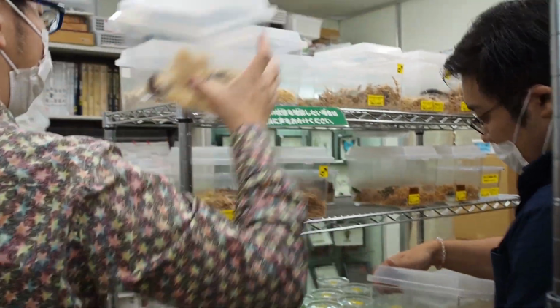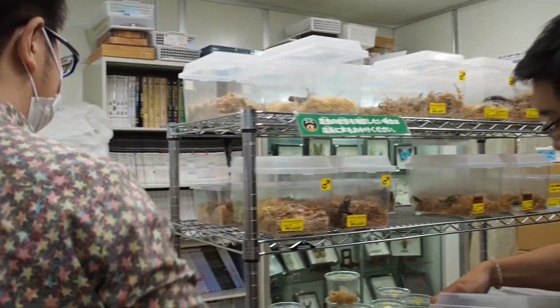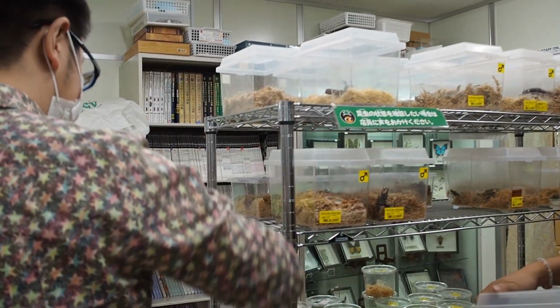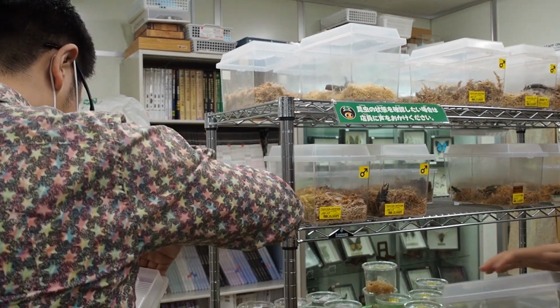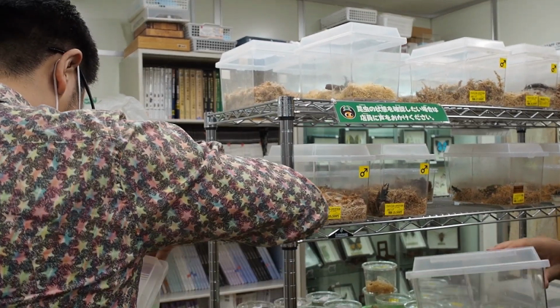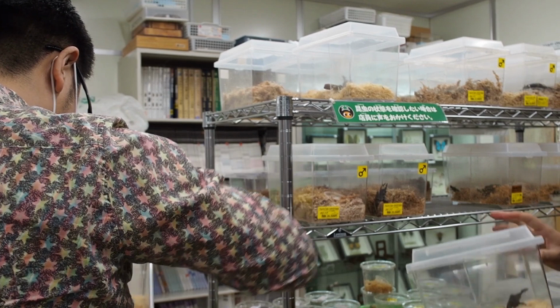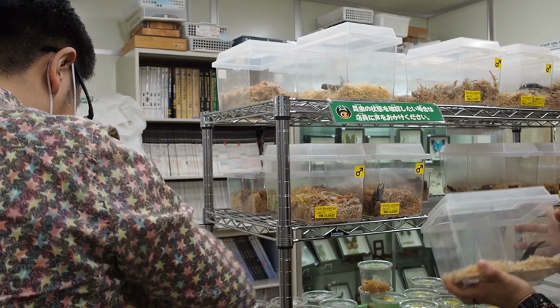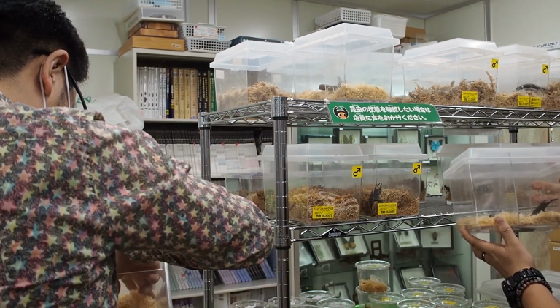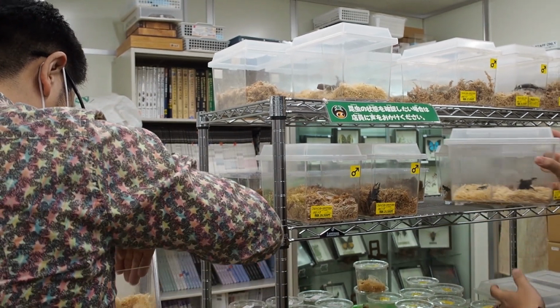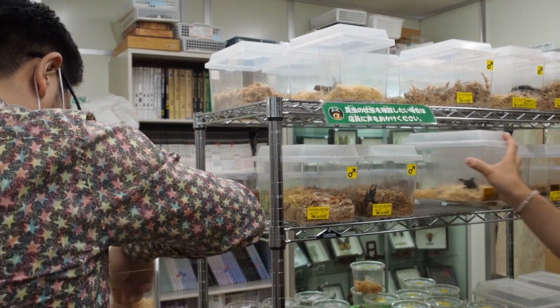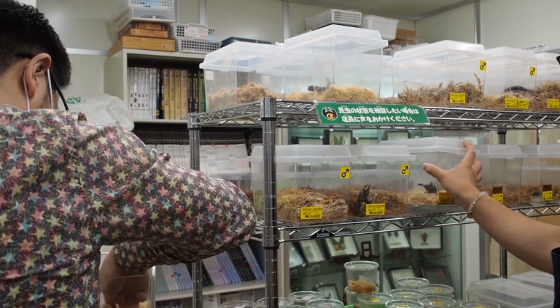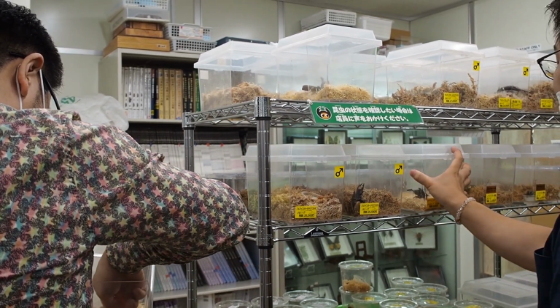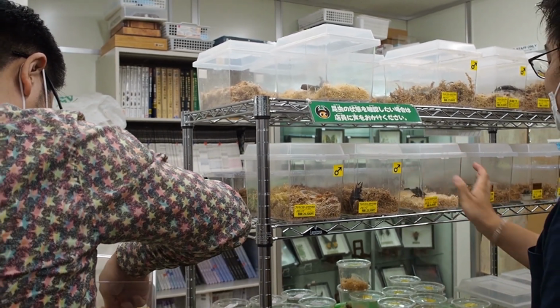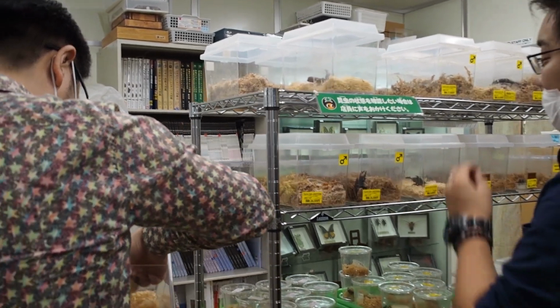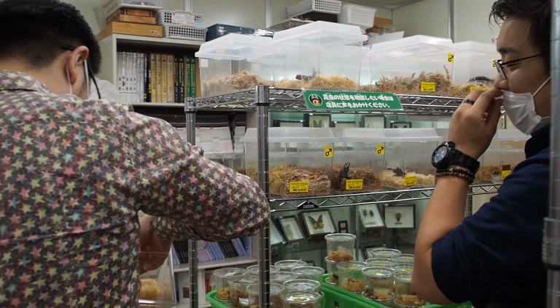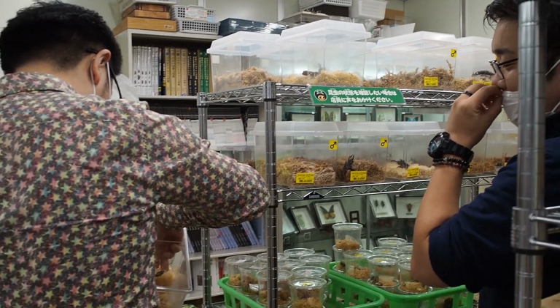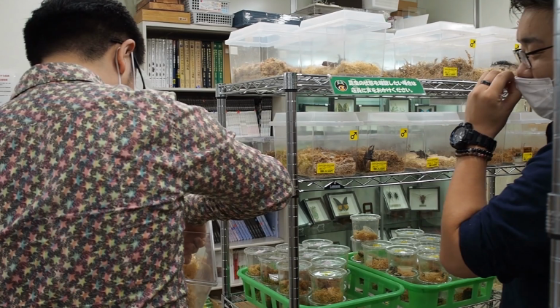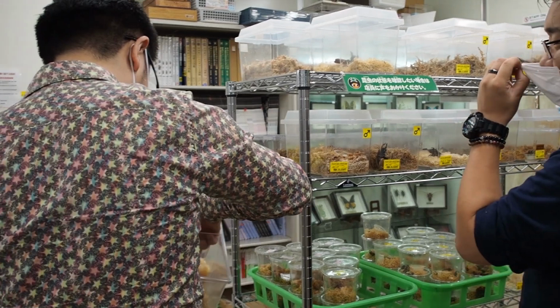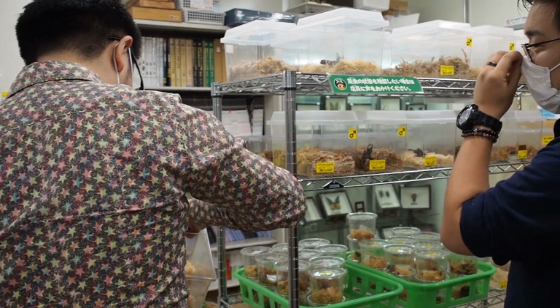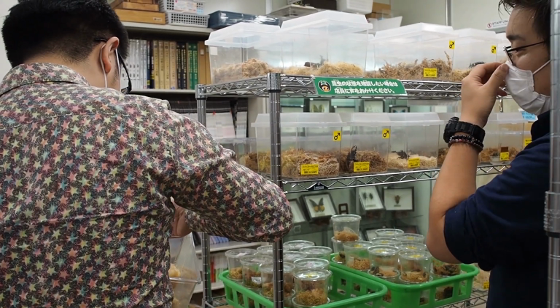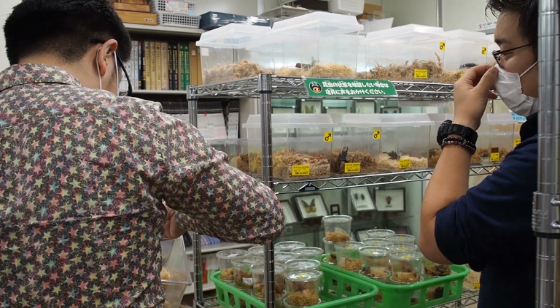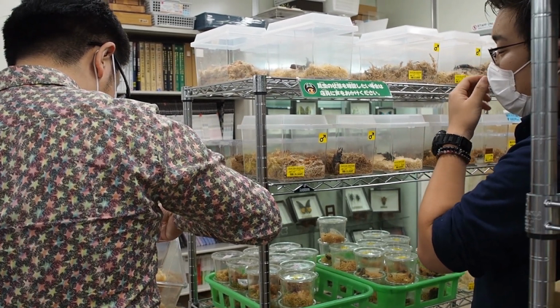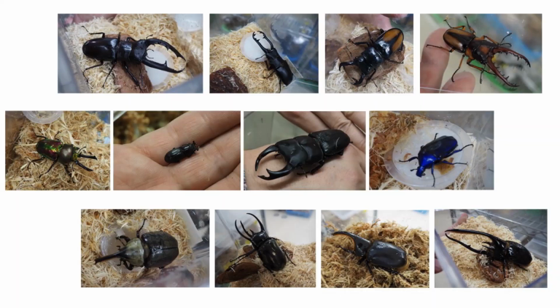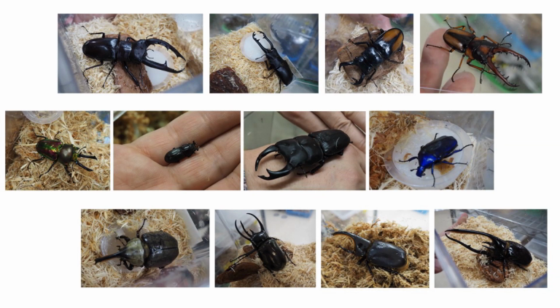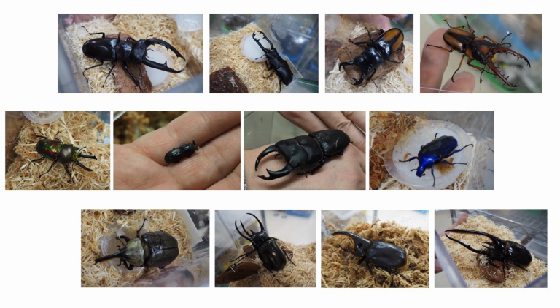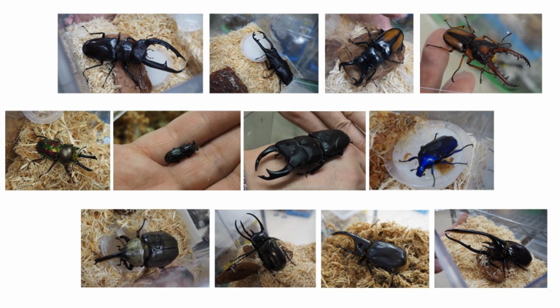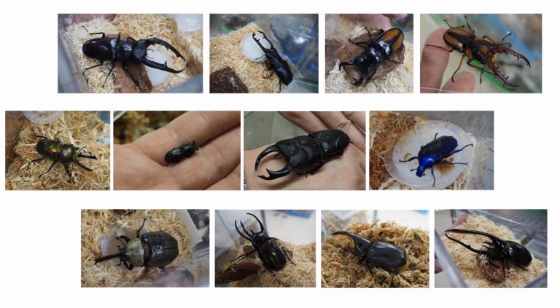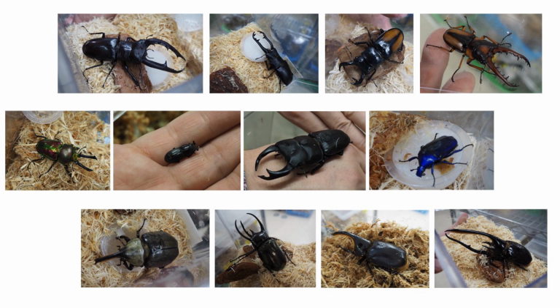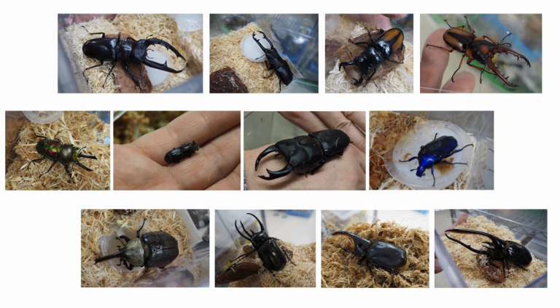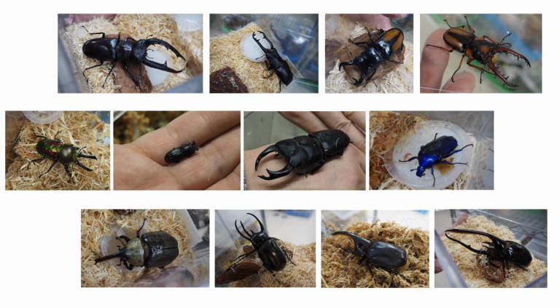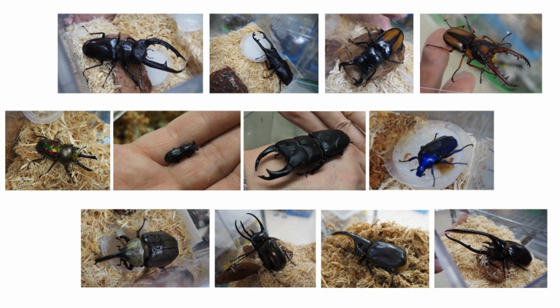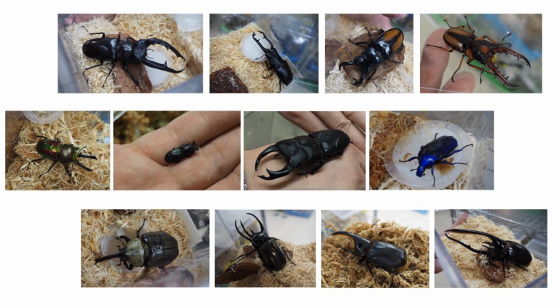So on the weekends, when children don't have school, Mushisha is filled with children and their parents, and on weekdays there are many office workers visiting this place. Now let me introduce some of the cool beetles they have.